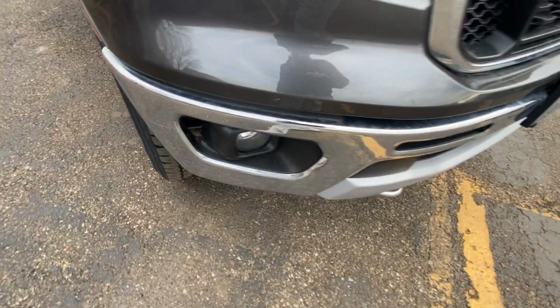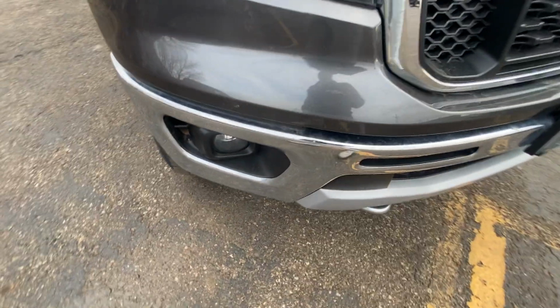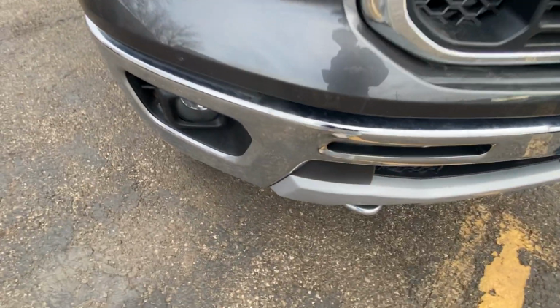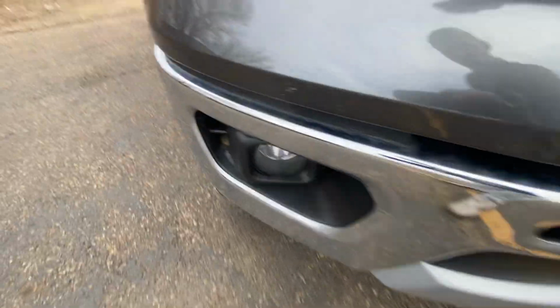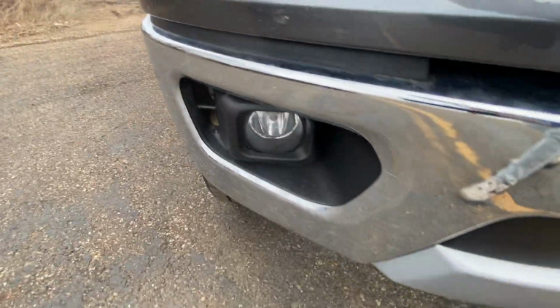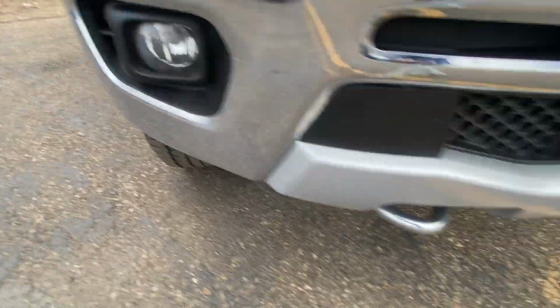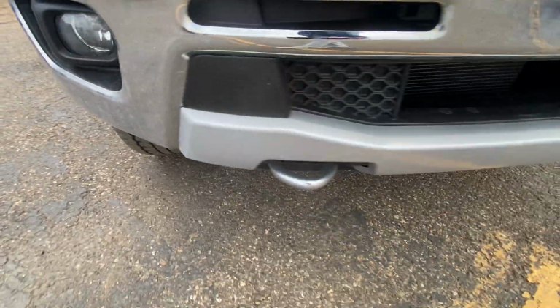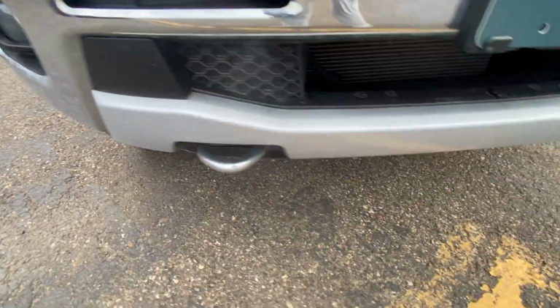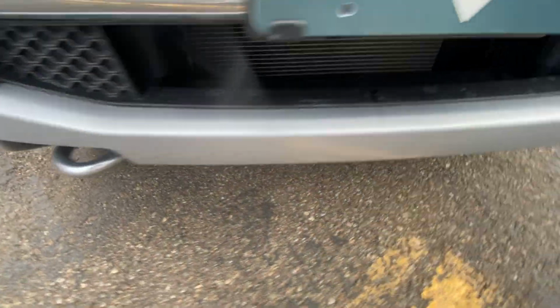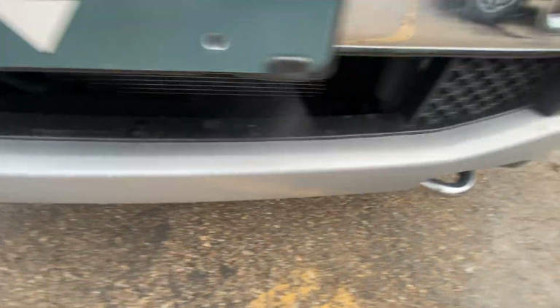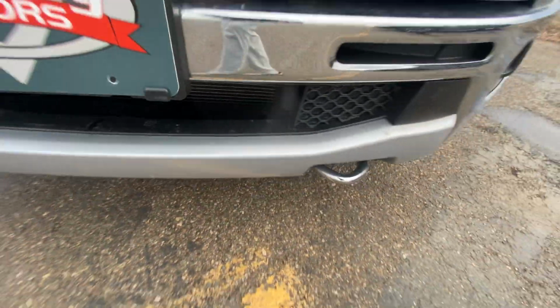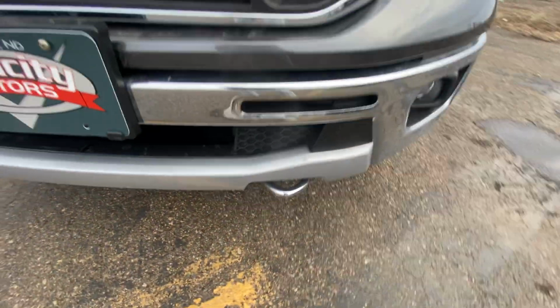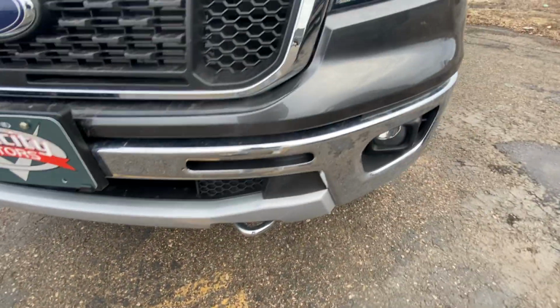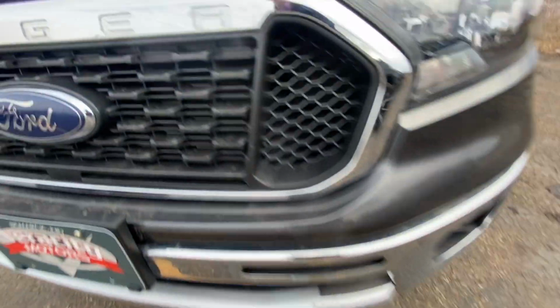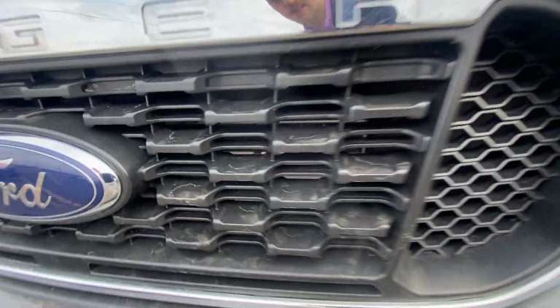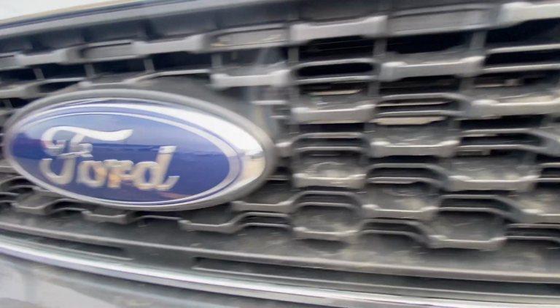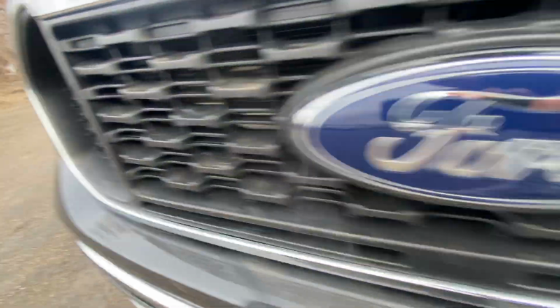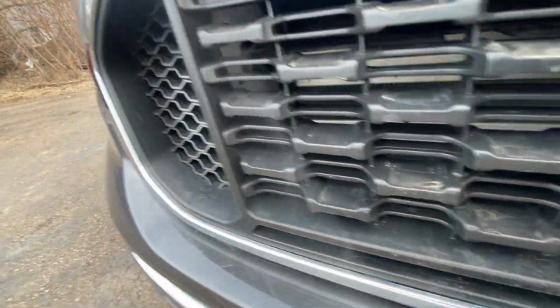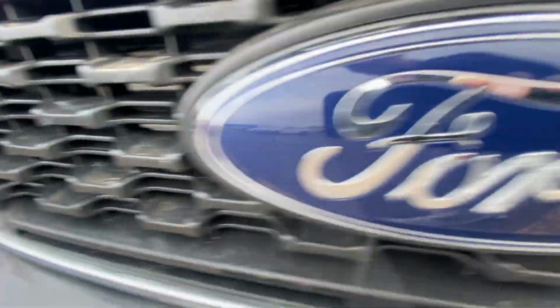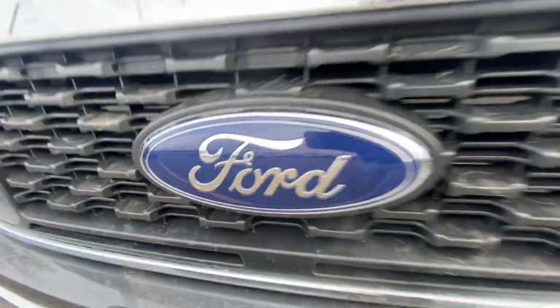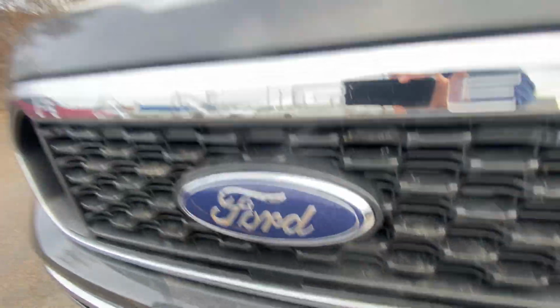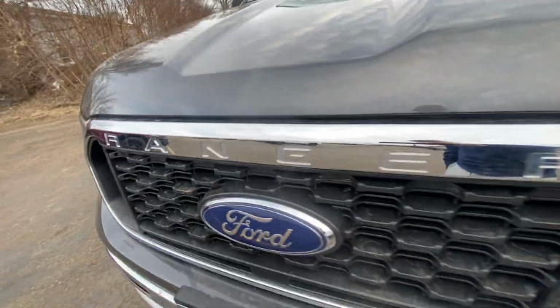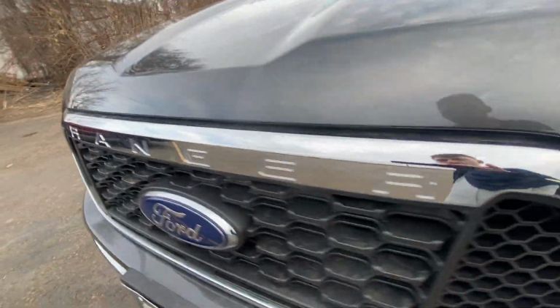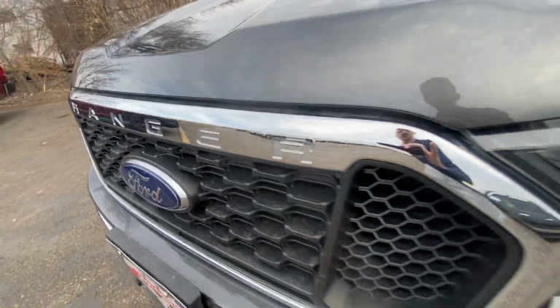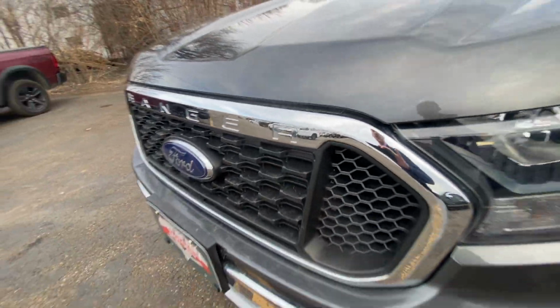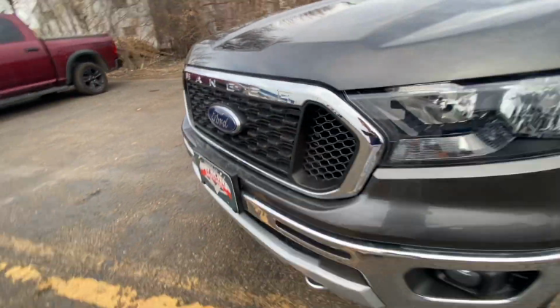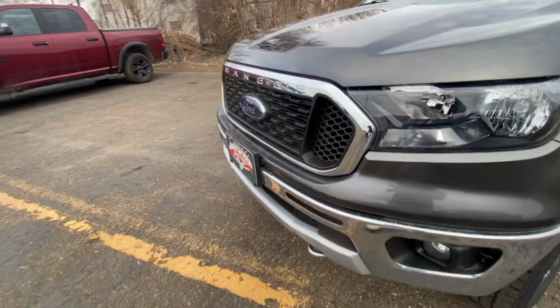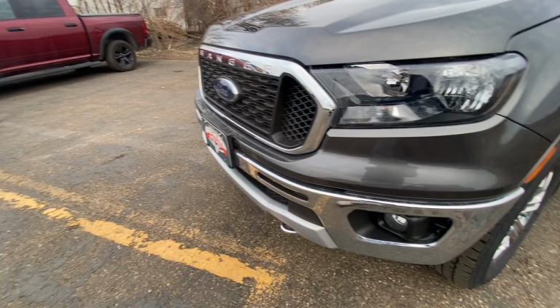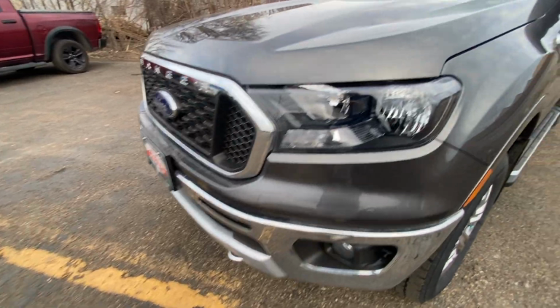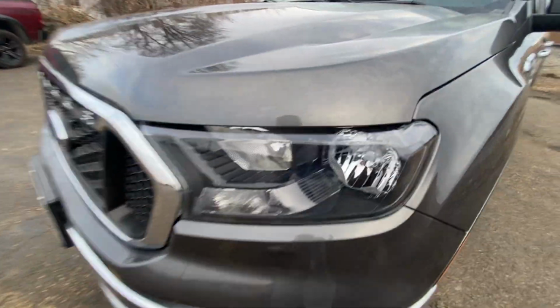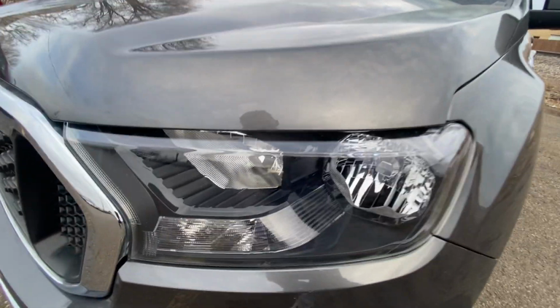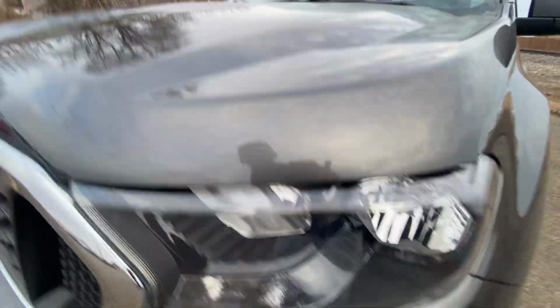Chrome bumper down below, fog lights, chrome tow hooks up on the front. Nice grille with your blue Ford oval, as well as your Ranger lettering going along that grille. Nice clear headlights.